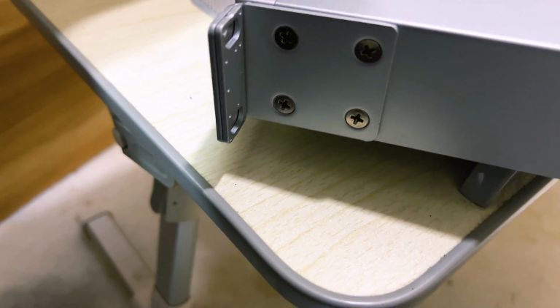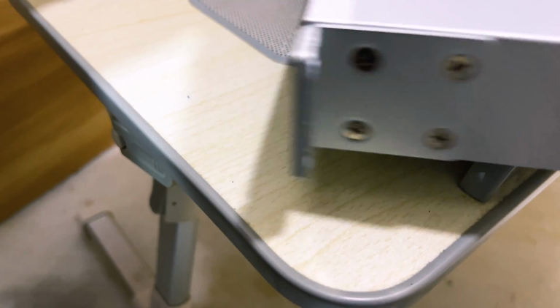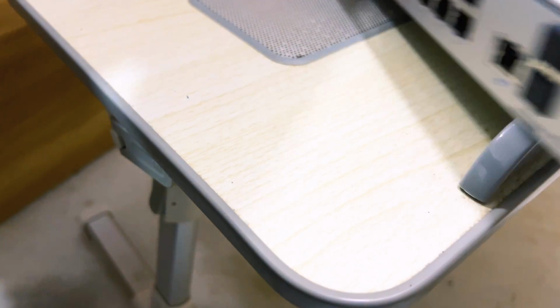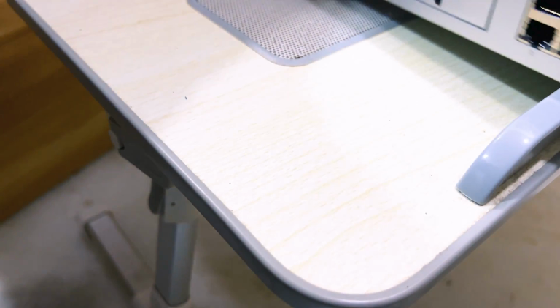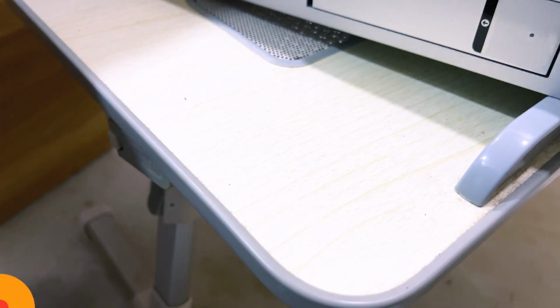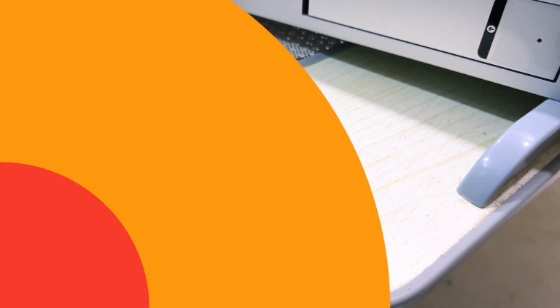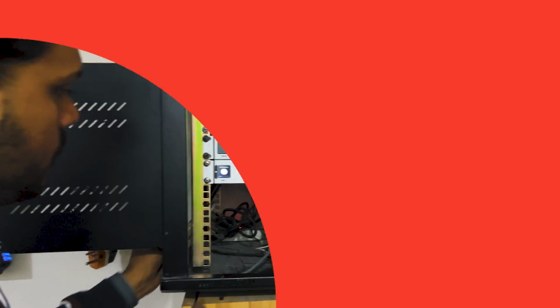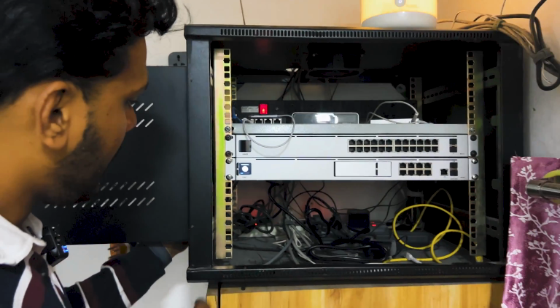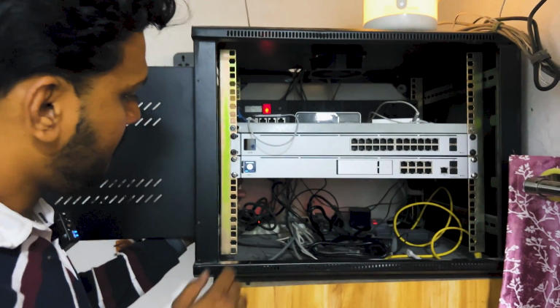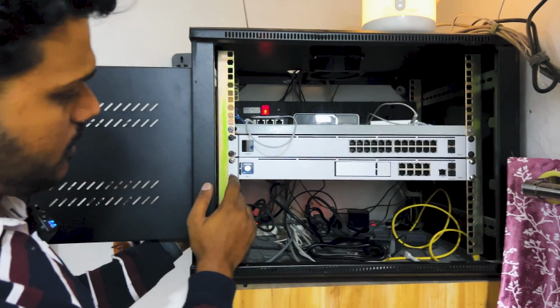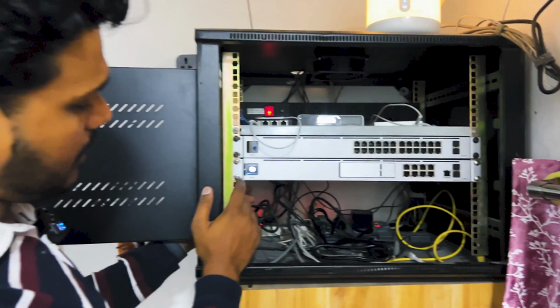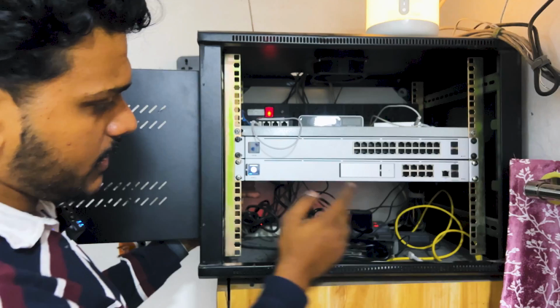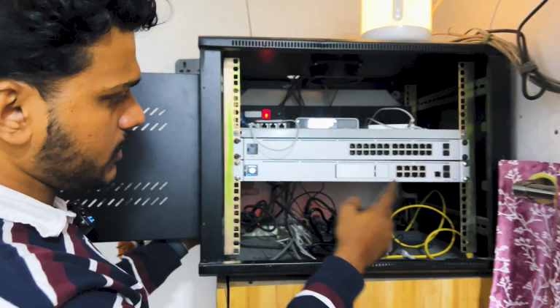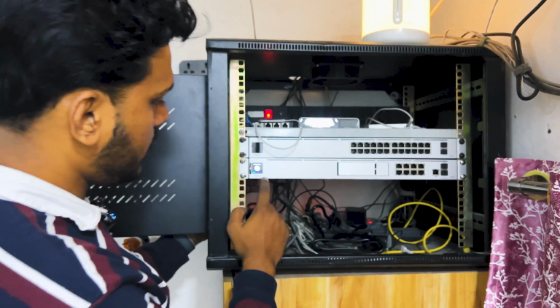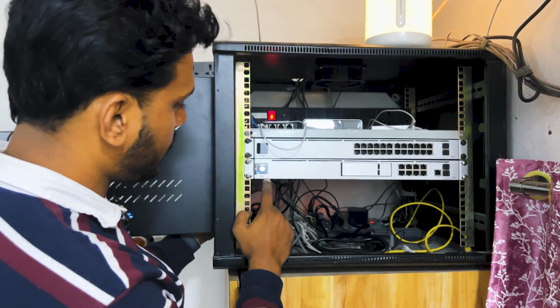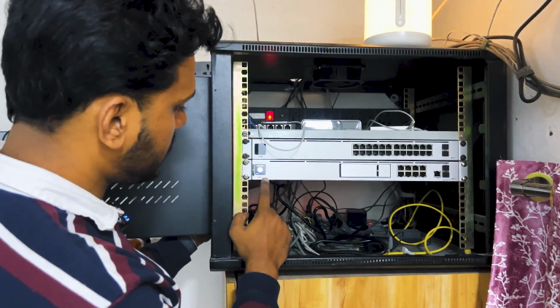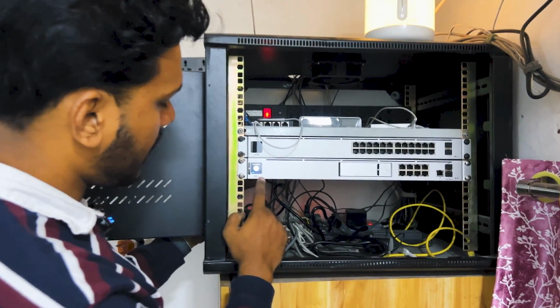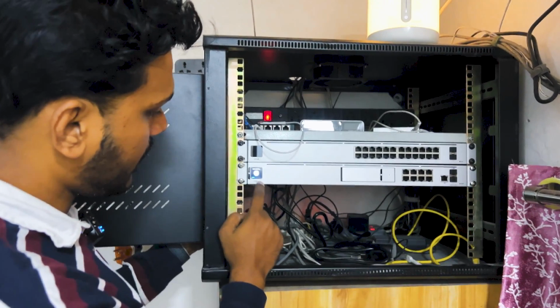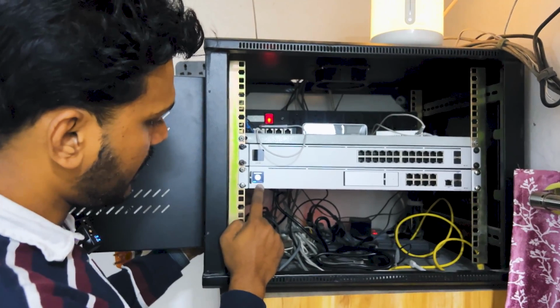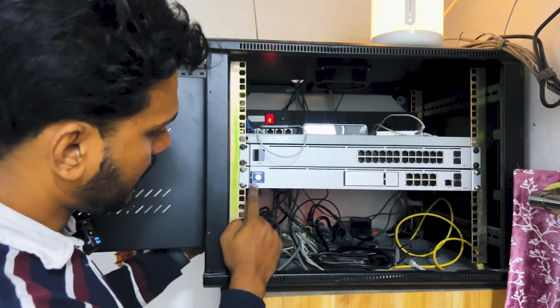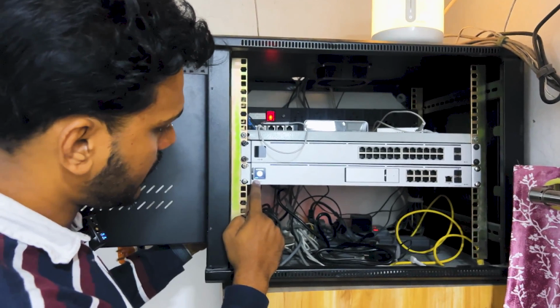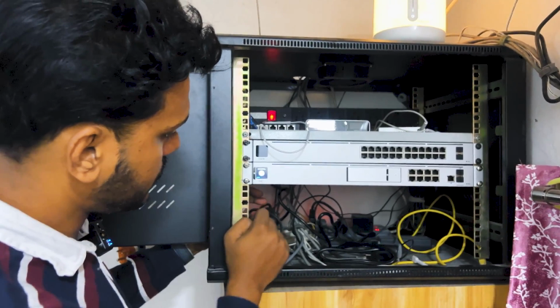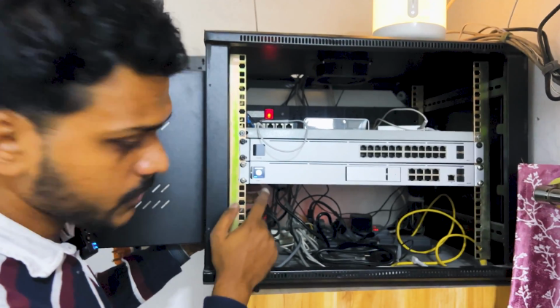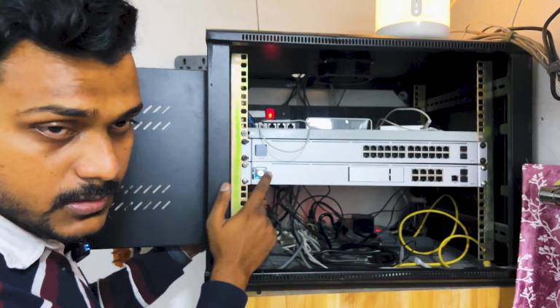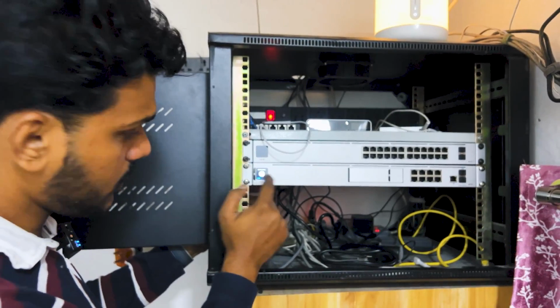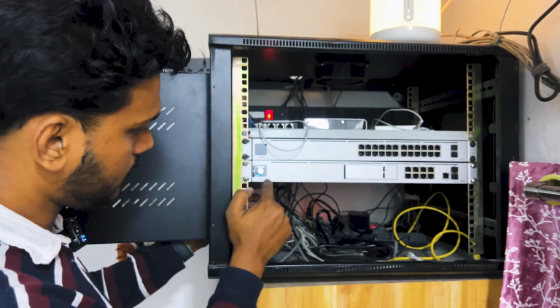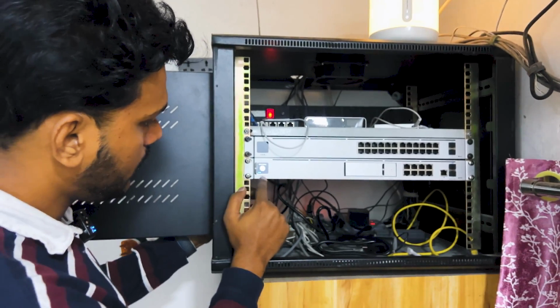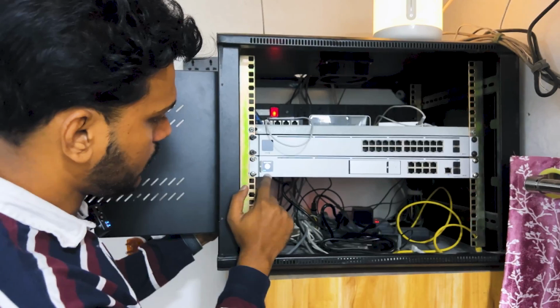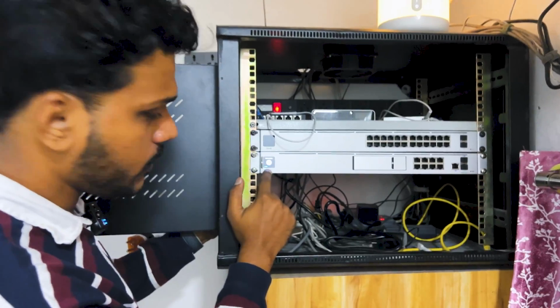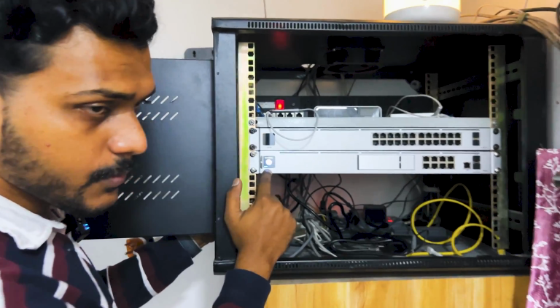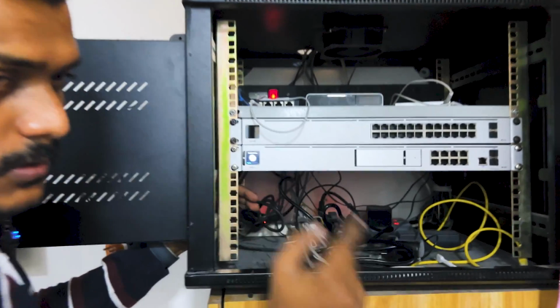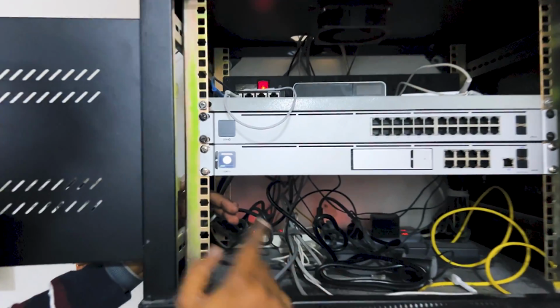I have mounted the UDM Pro on the rack and powered it on. You can see here the UDM Pro is starting up.